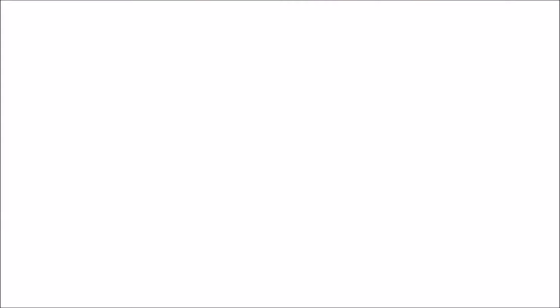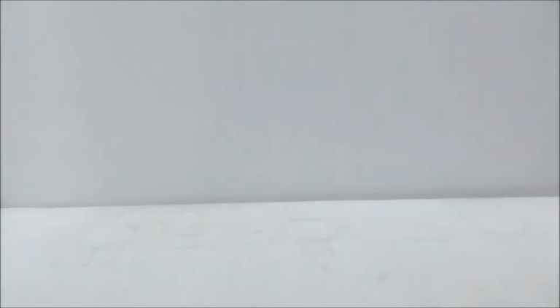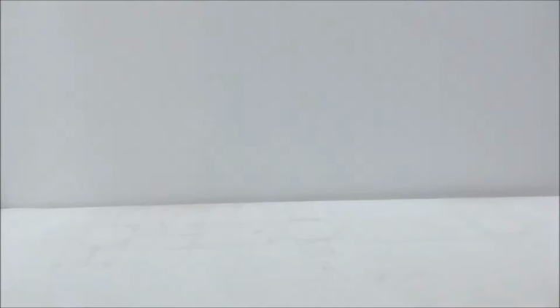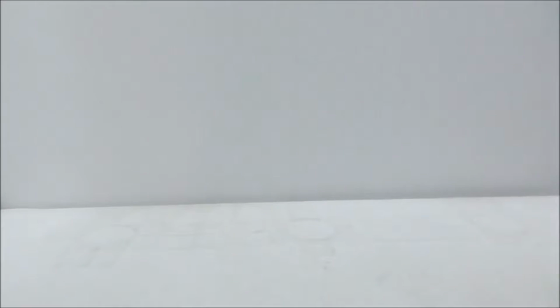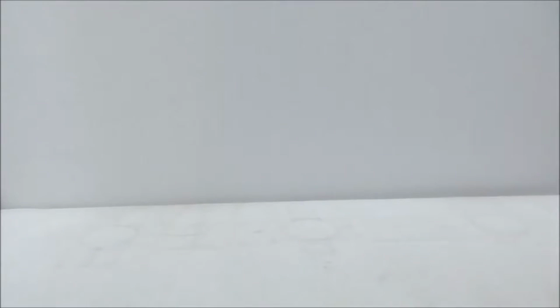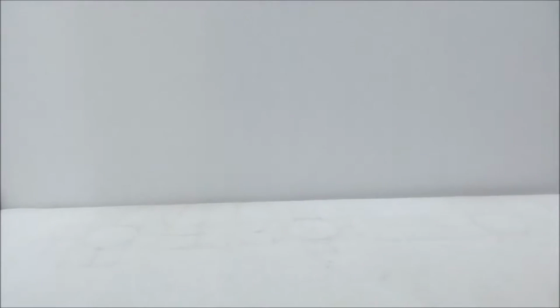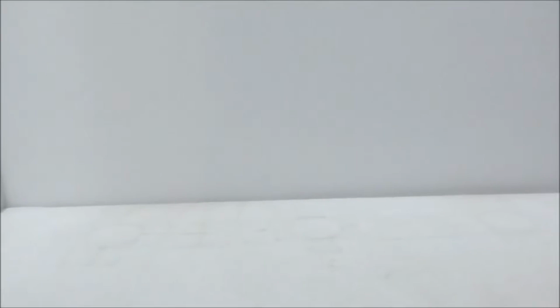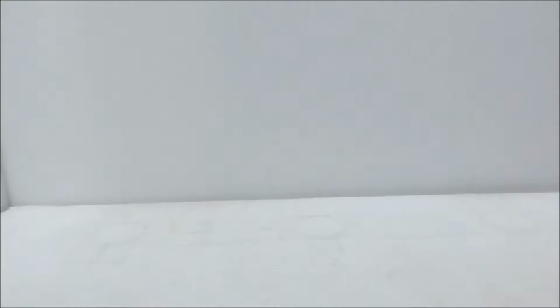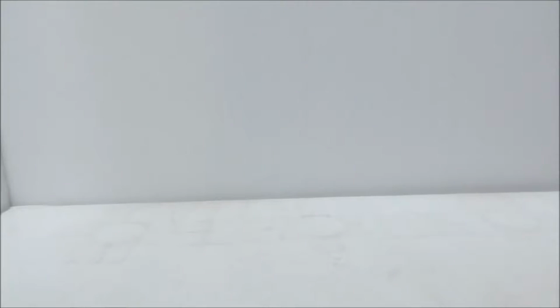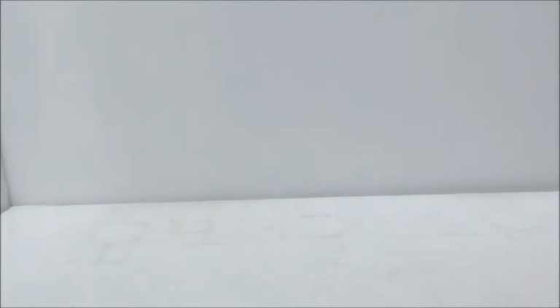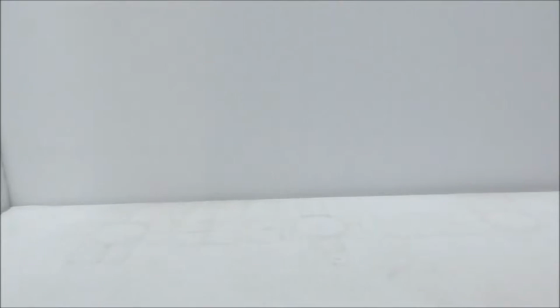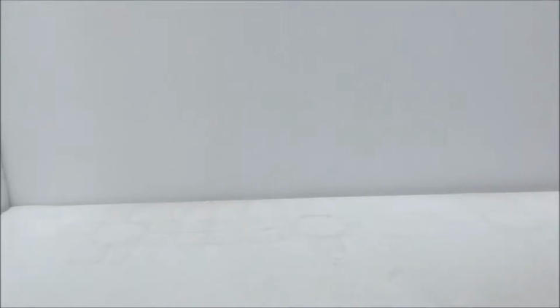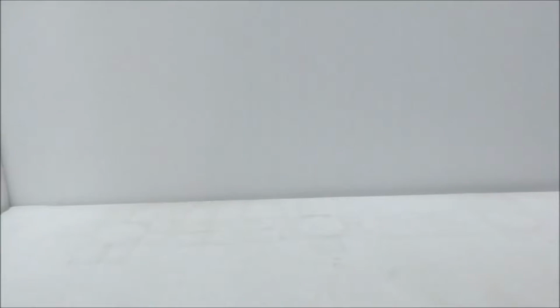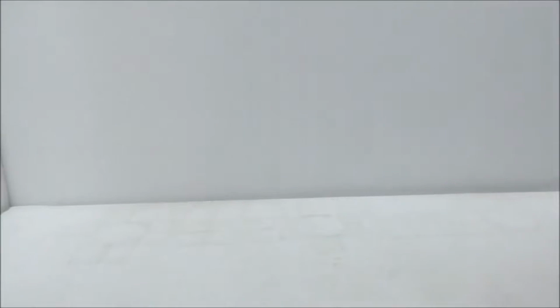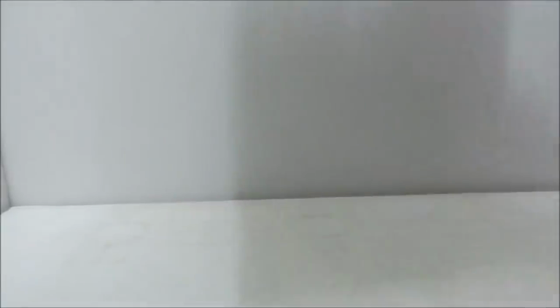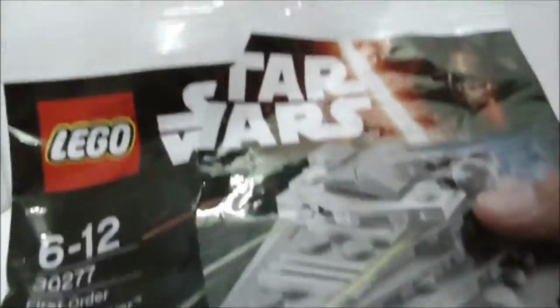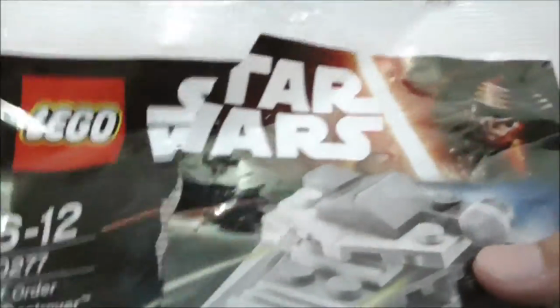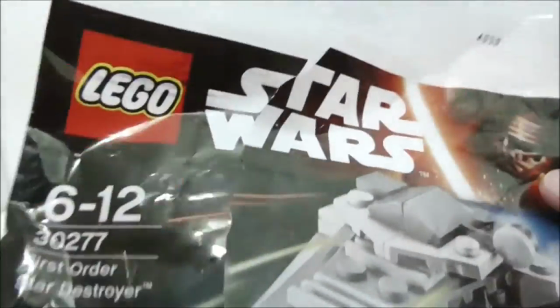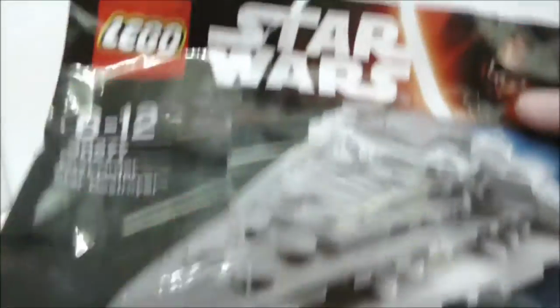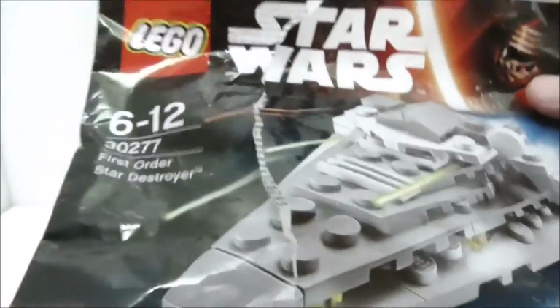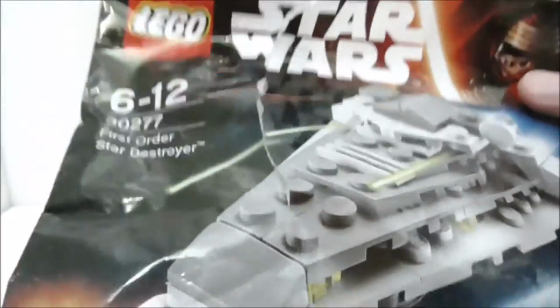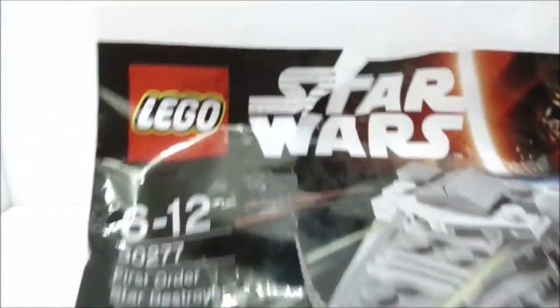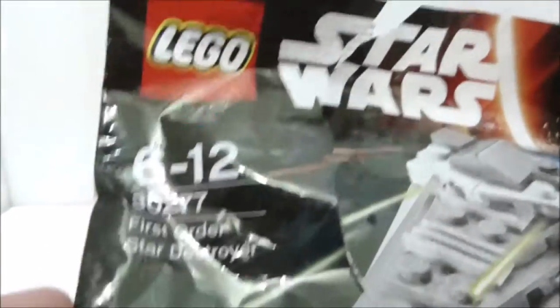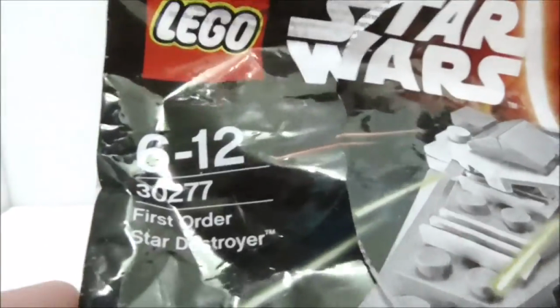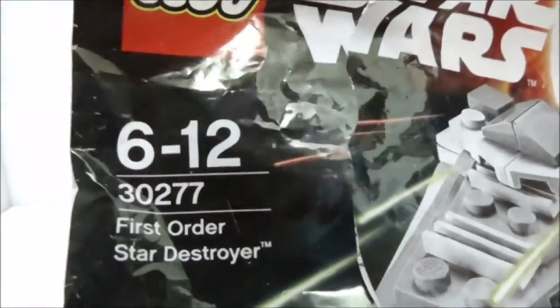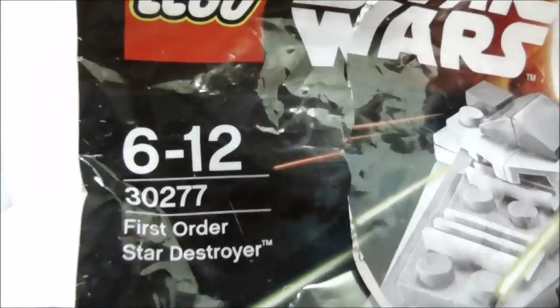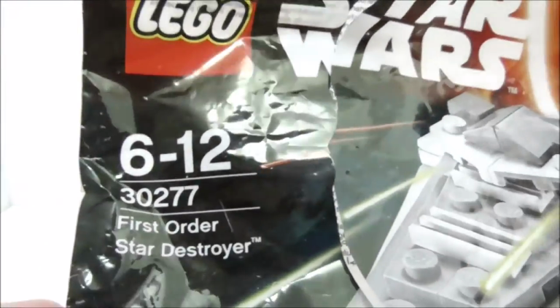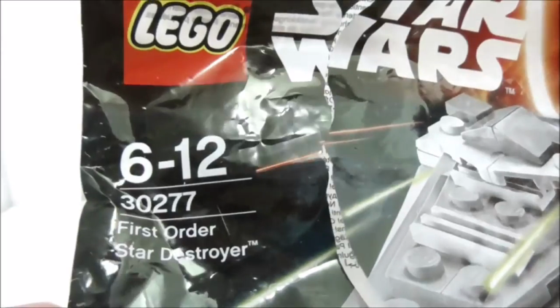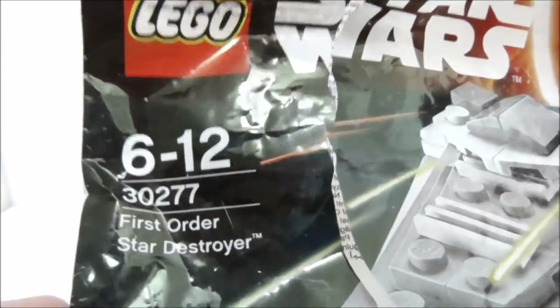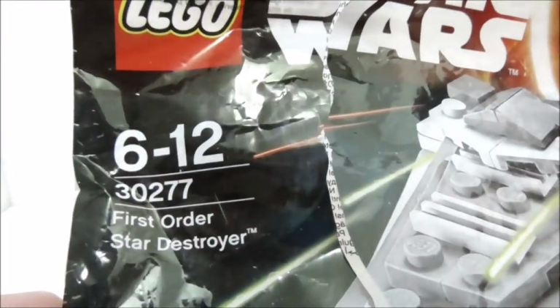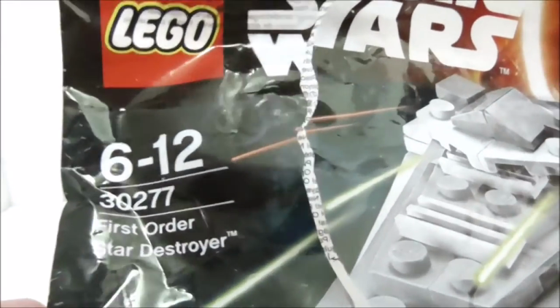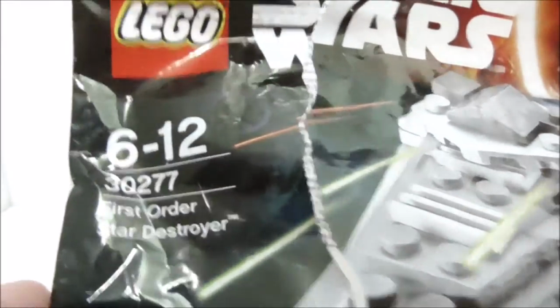Hey guys, here are Su, and today I'm going to review the LEGO Star Wars First Order Star Destroyer Poly Bag. This is the packaging itself right here, and the age recommendation is 6+, and this is set 30277.